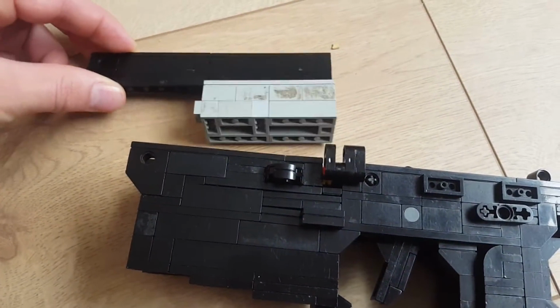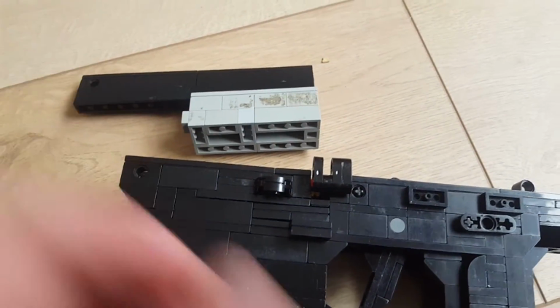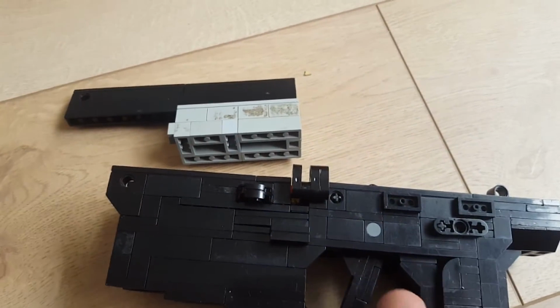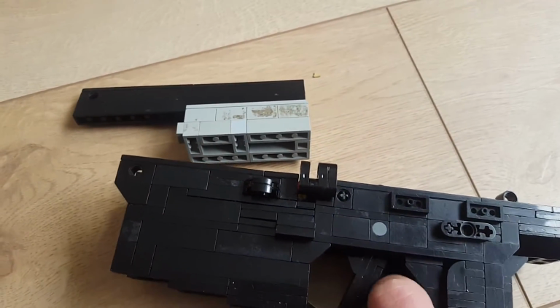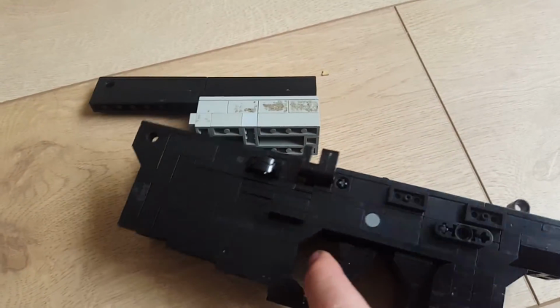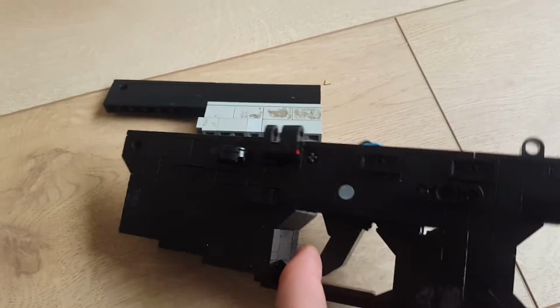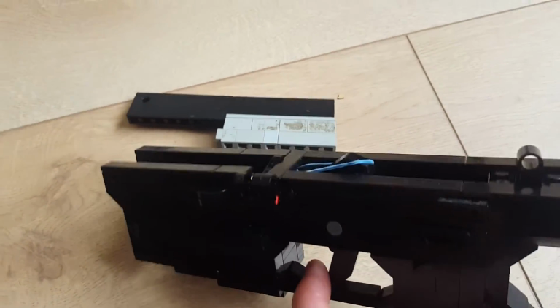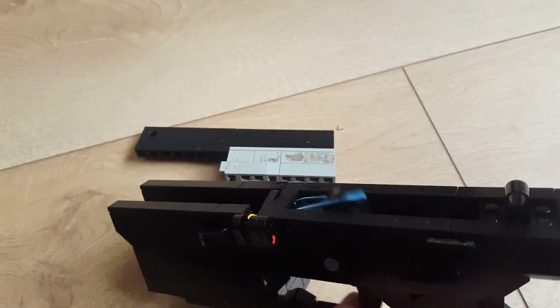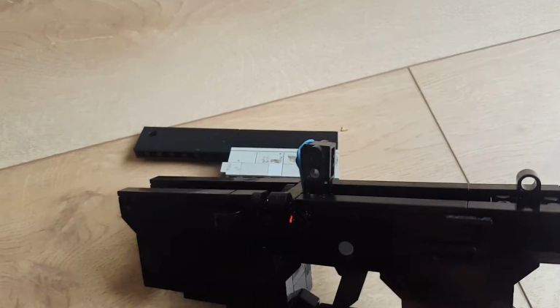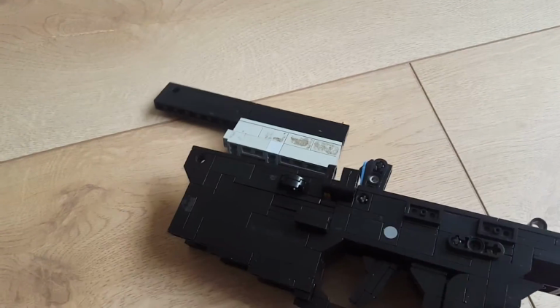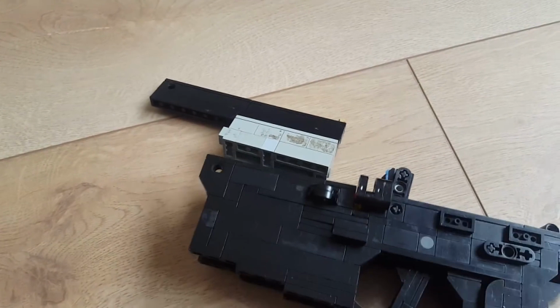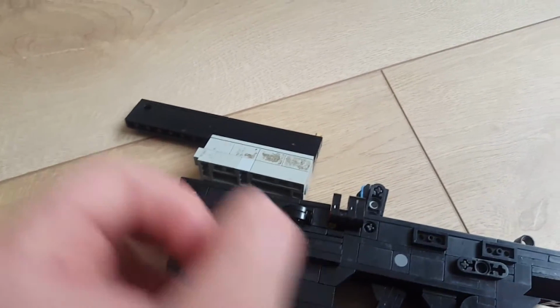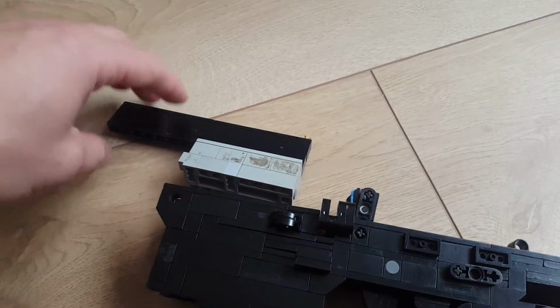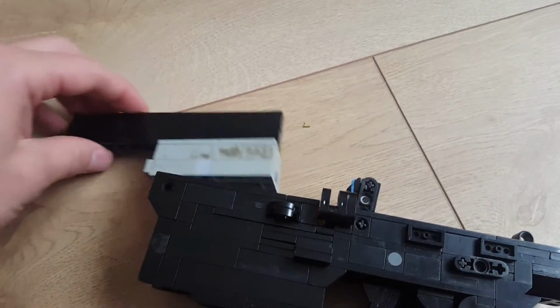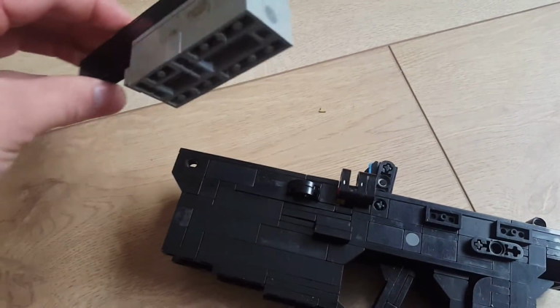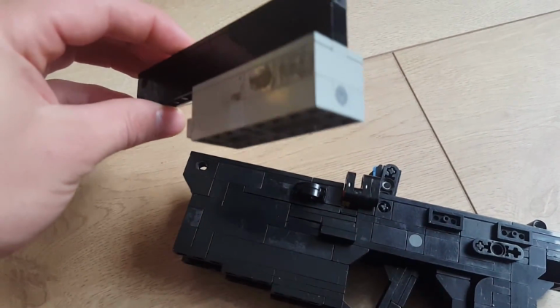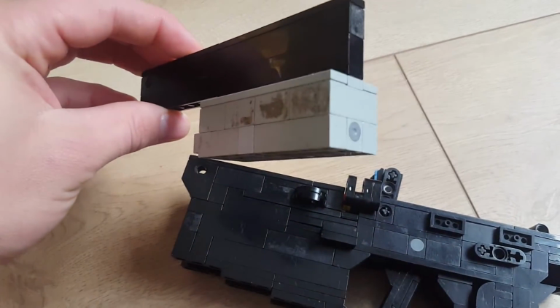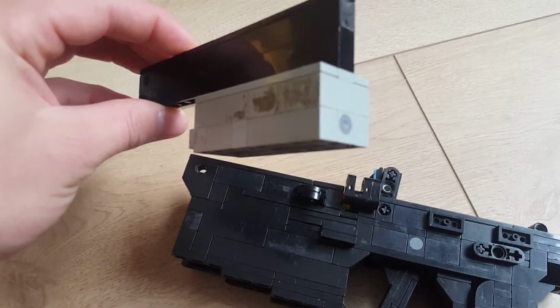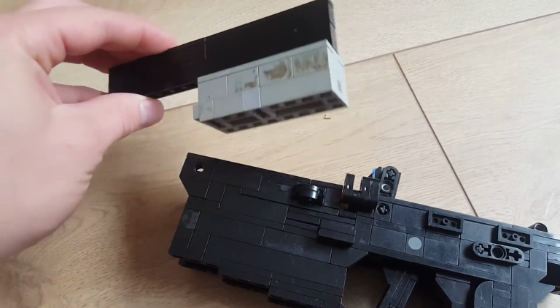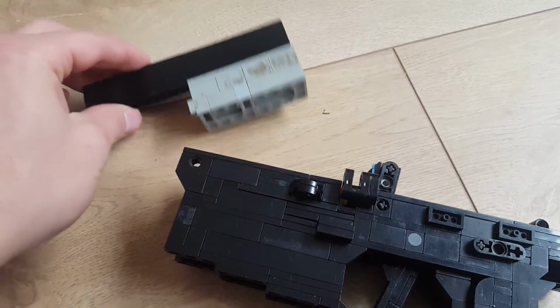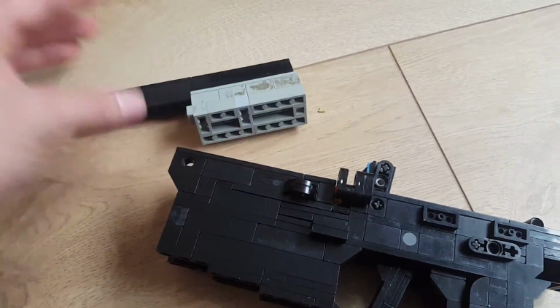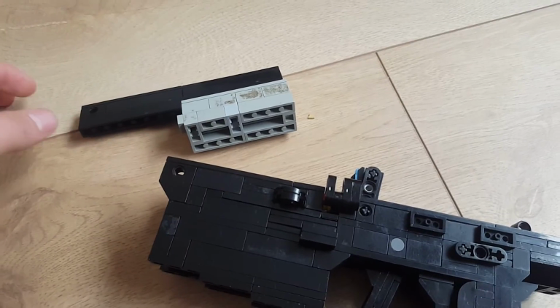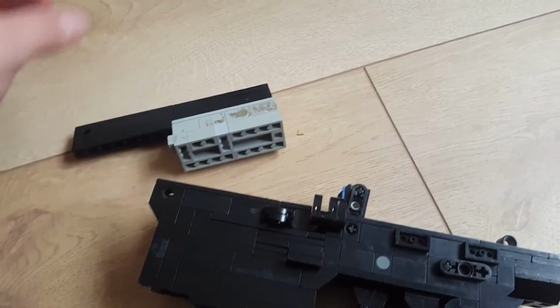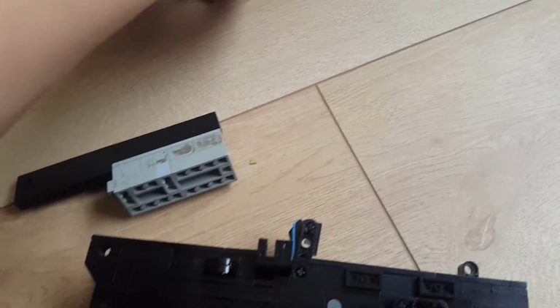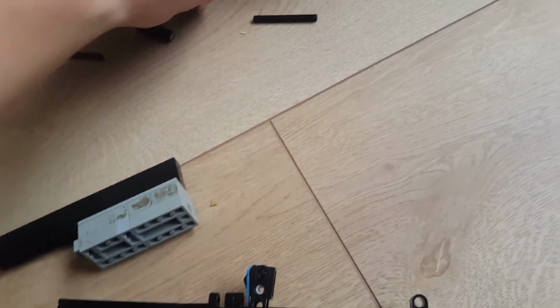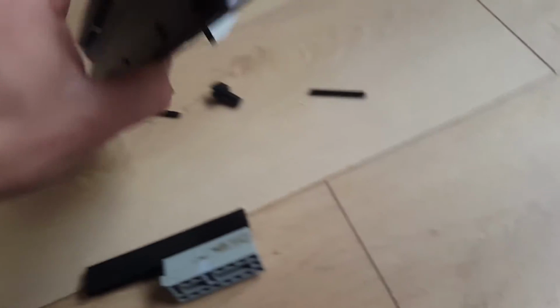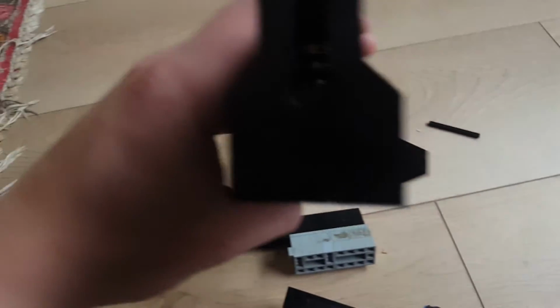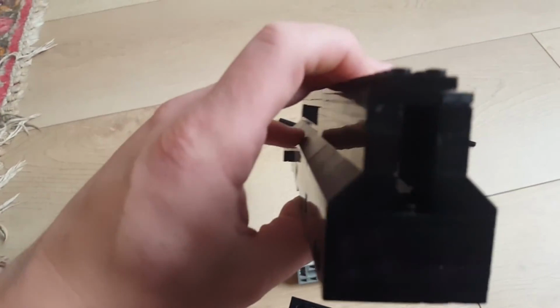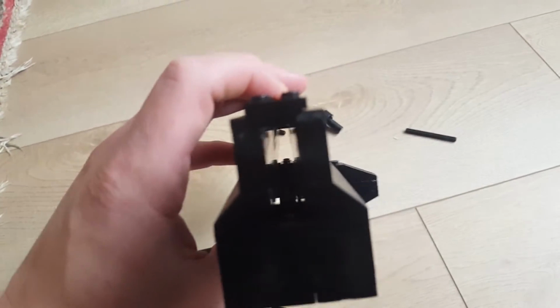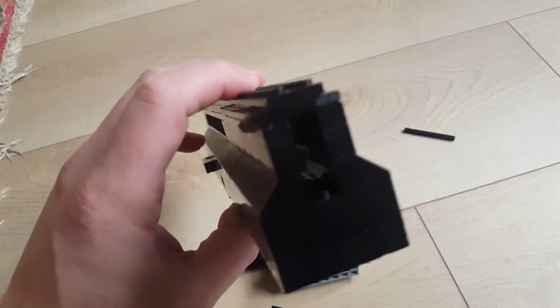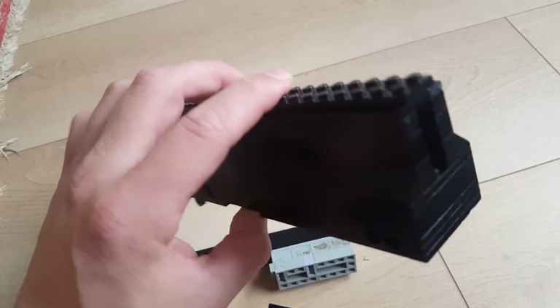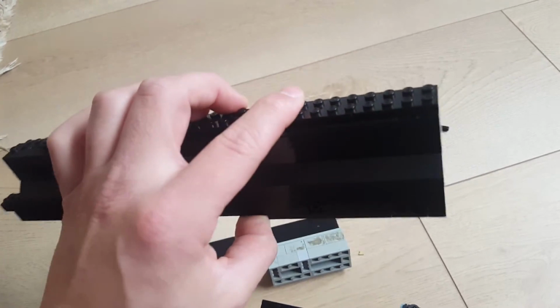The bolt rides over the top of the receiver and the hammer hits the firing pin, just like the real steel version does. The upper receiver is five steps wide, then three and then two.